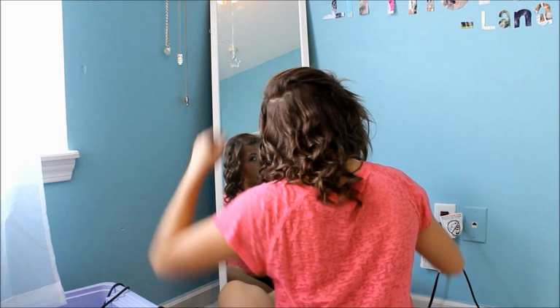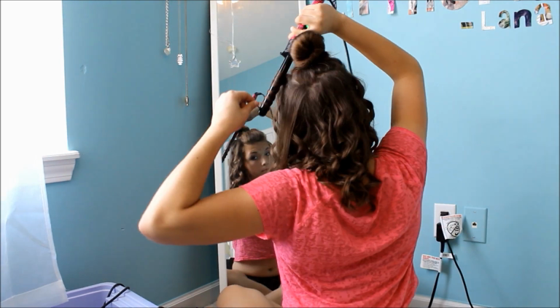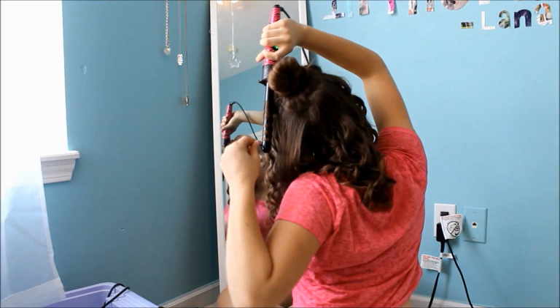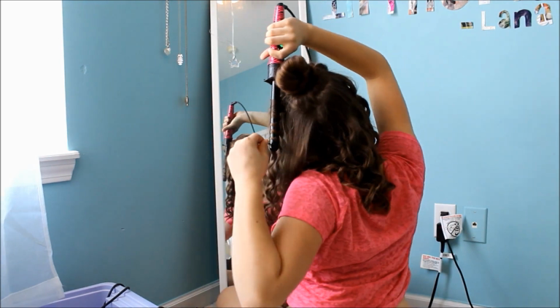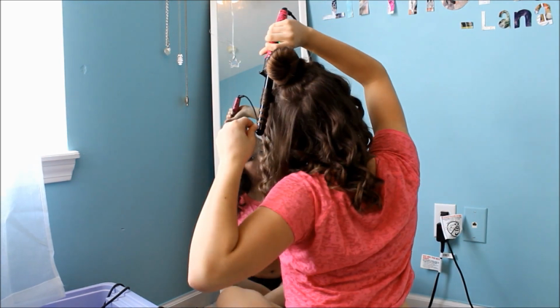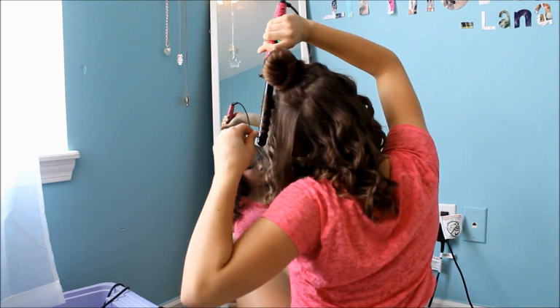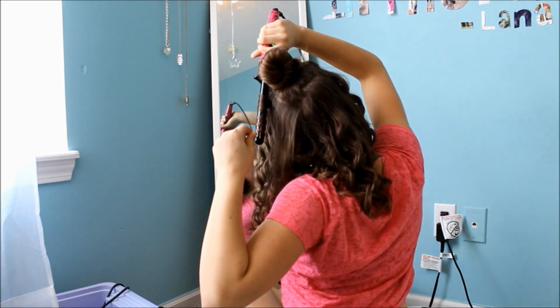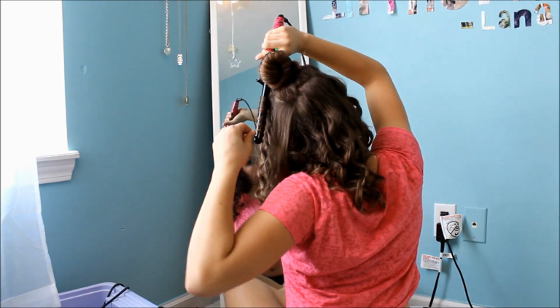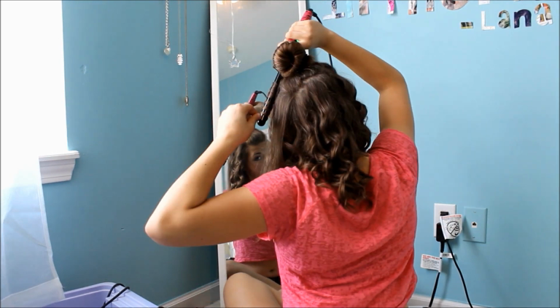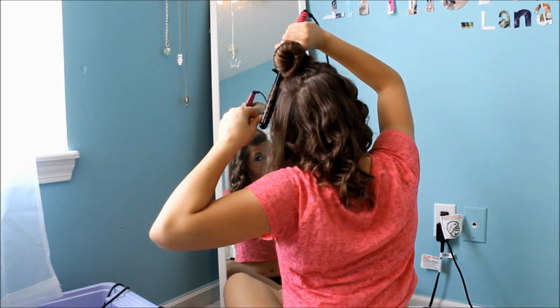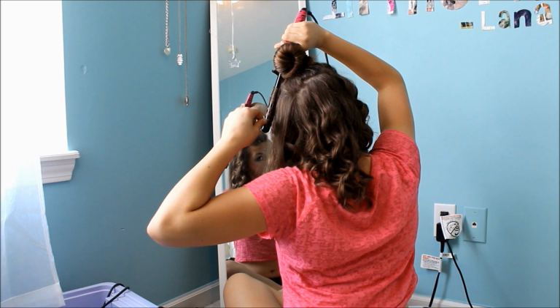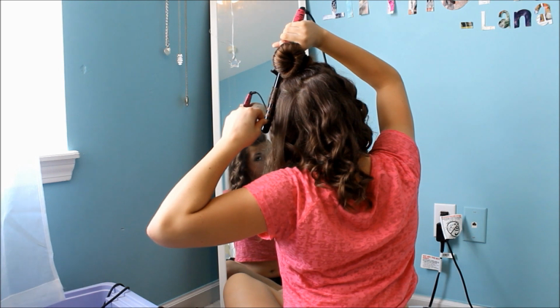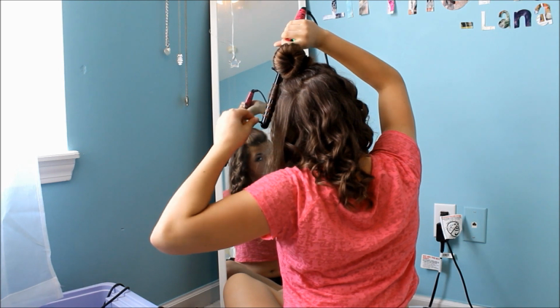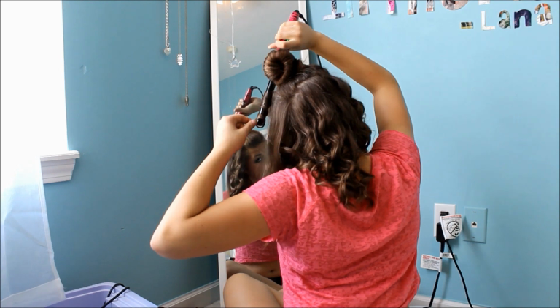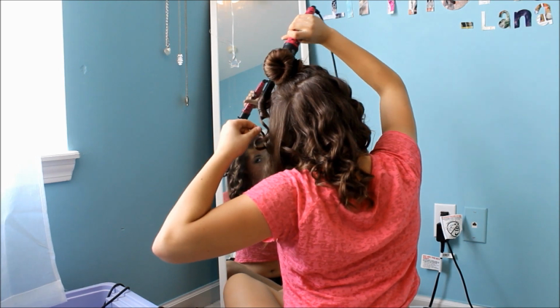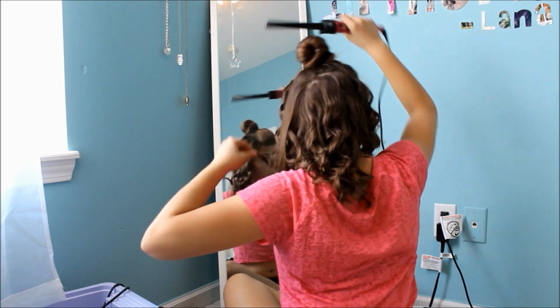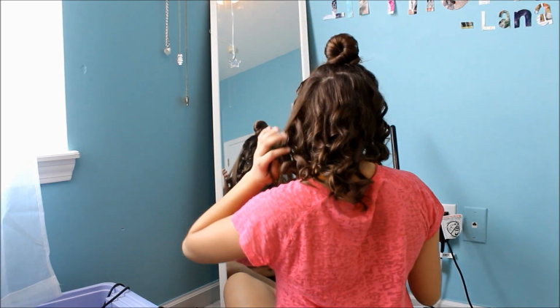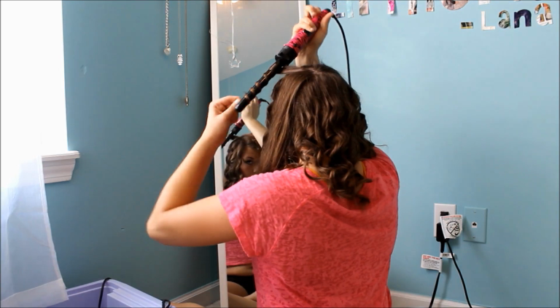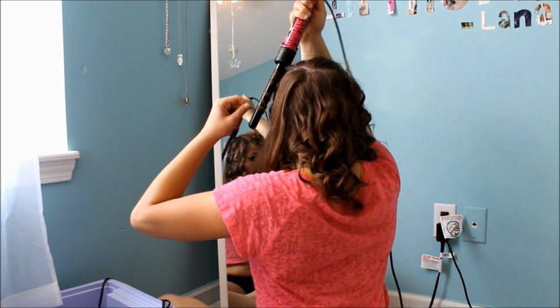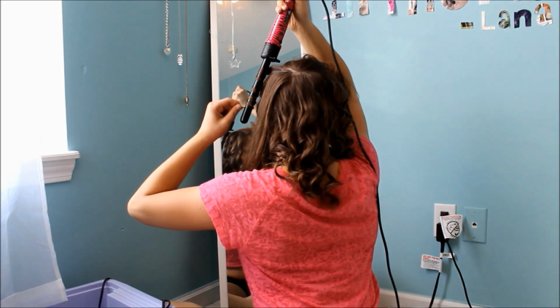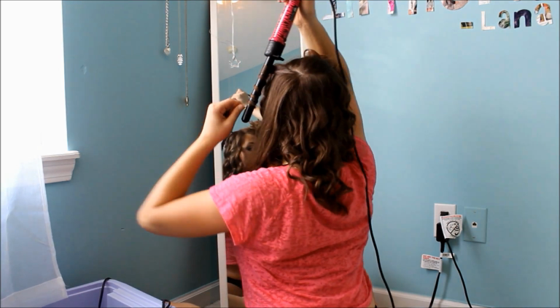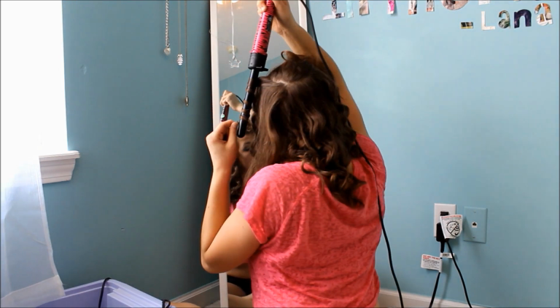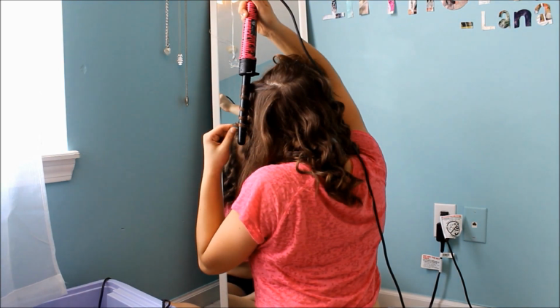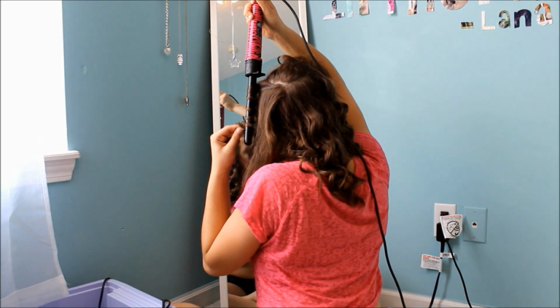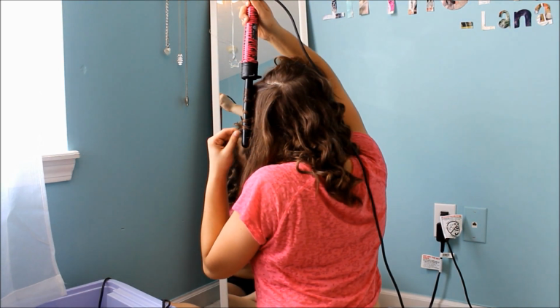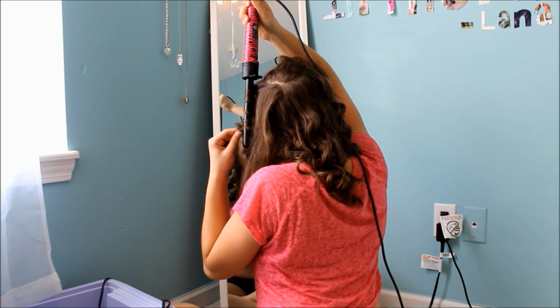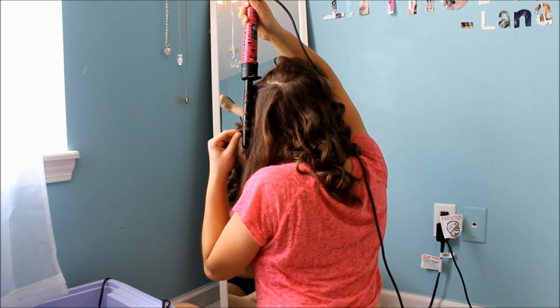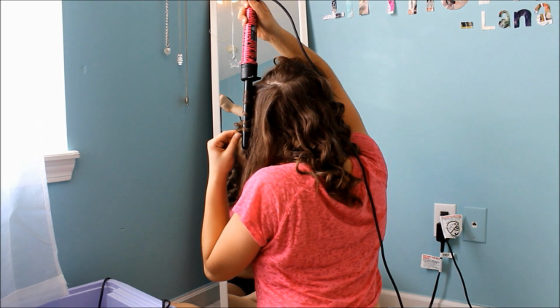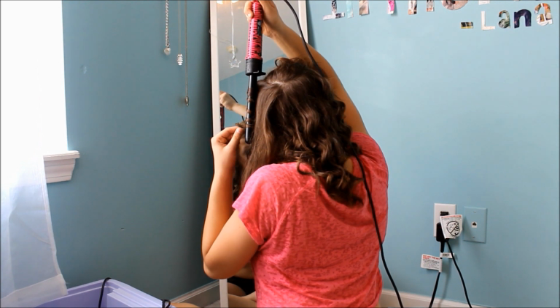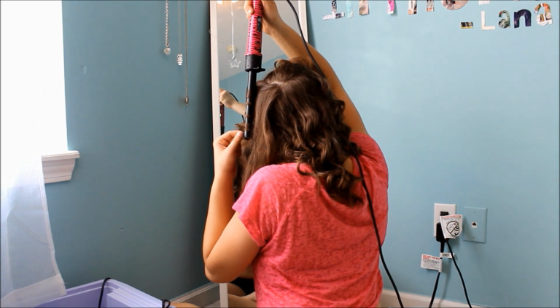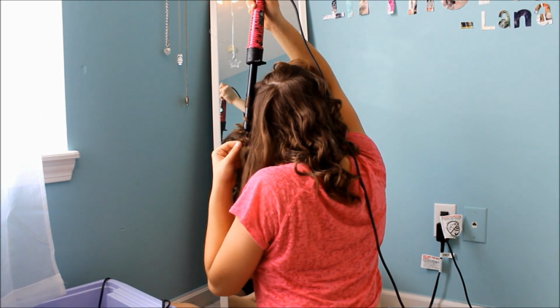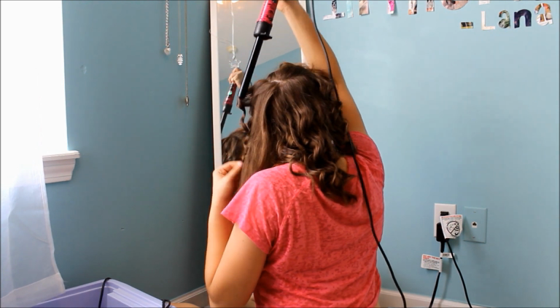And then I also did like a little poof on top of my head — not the one that you're looking at right now, that was me doing the layers. But I forgot to show you guys this, I did just put like a little poof in the front.